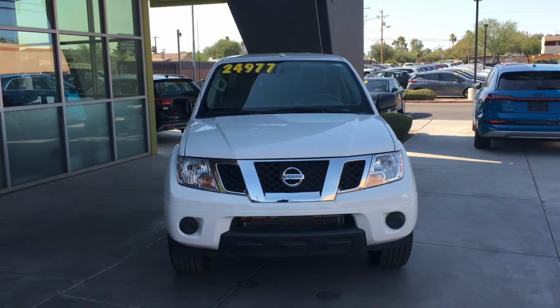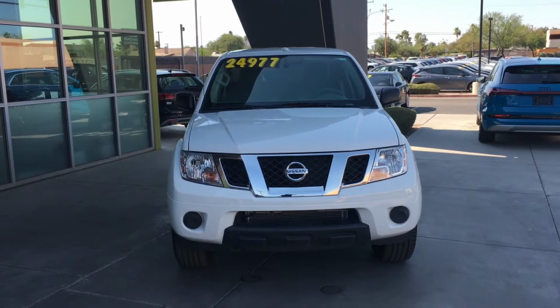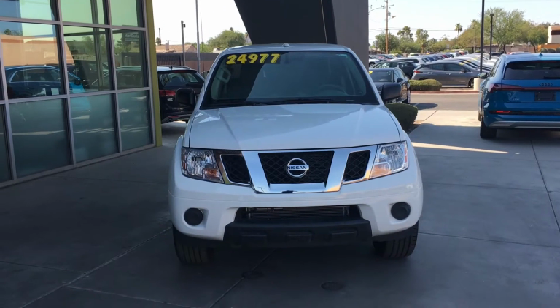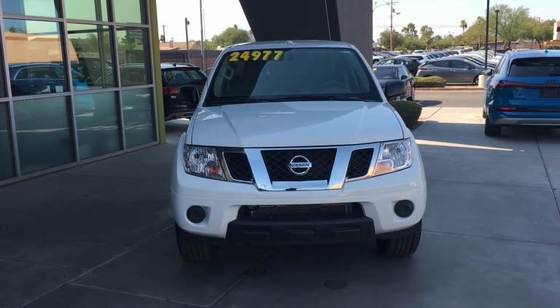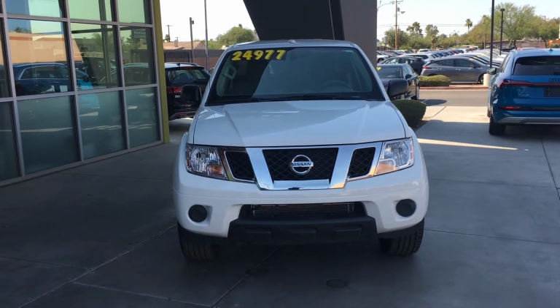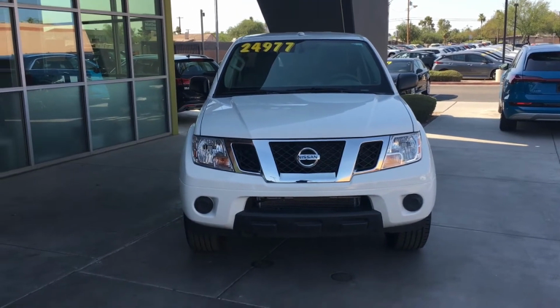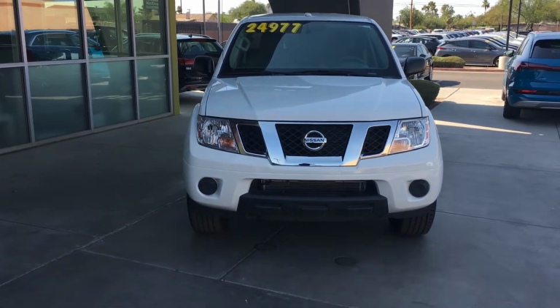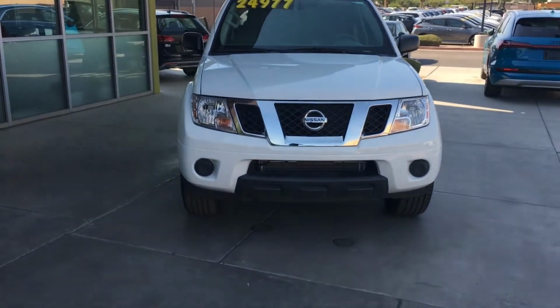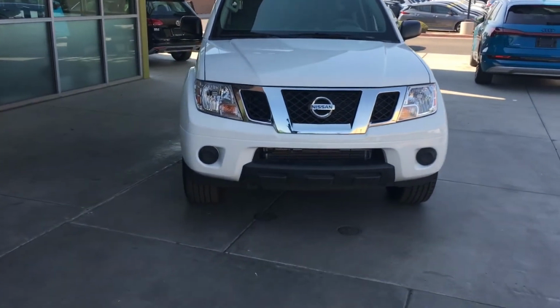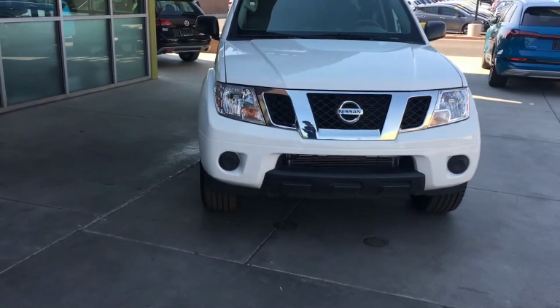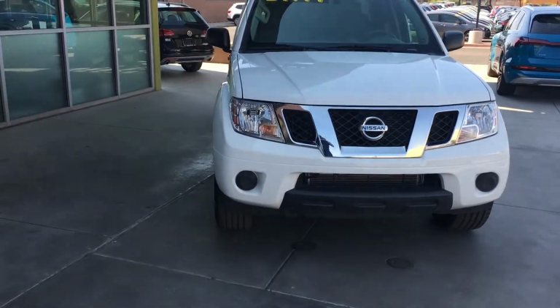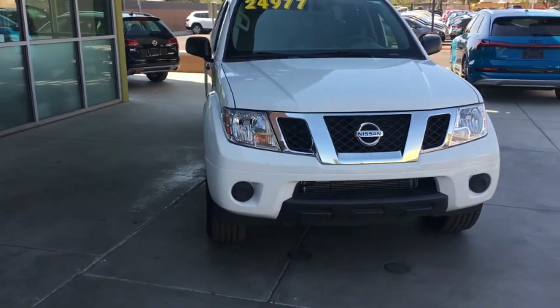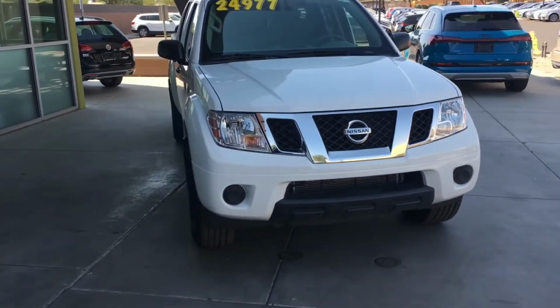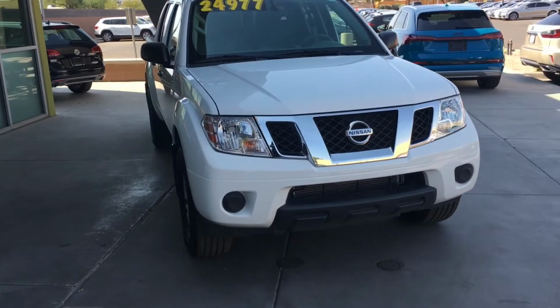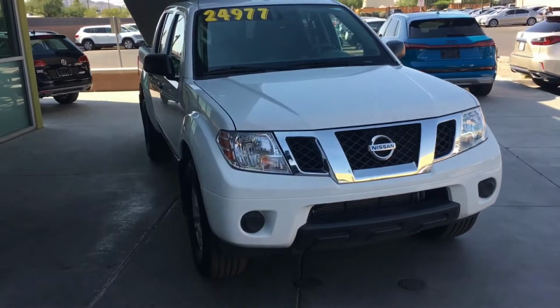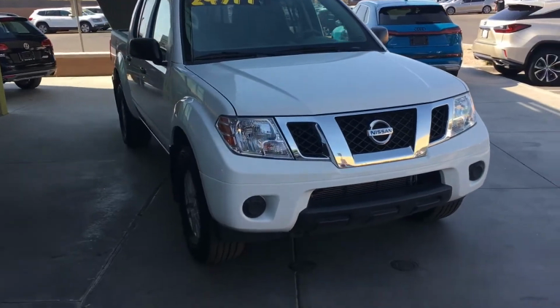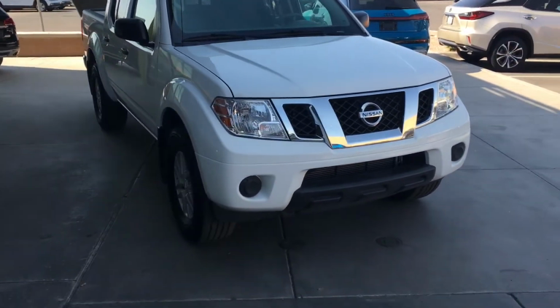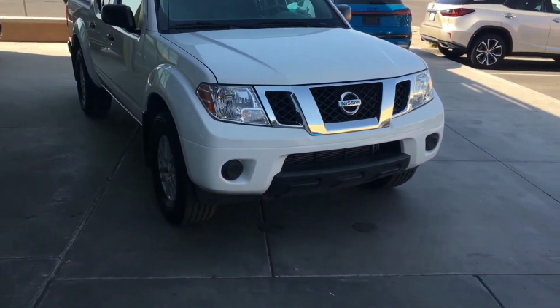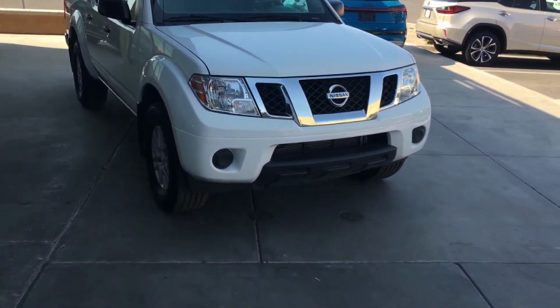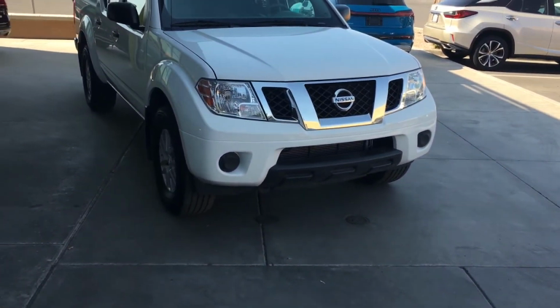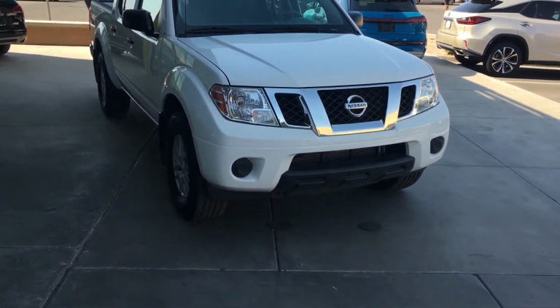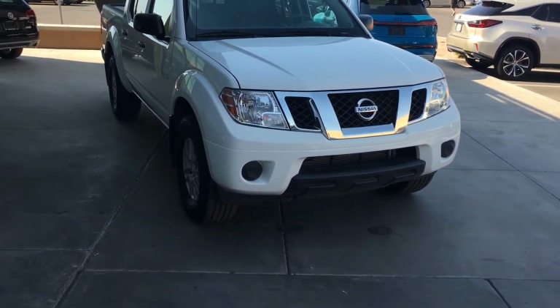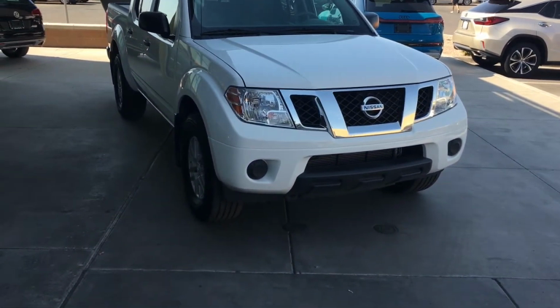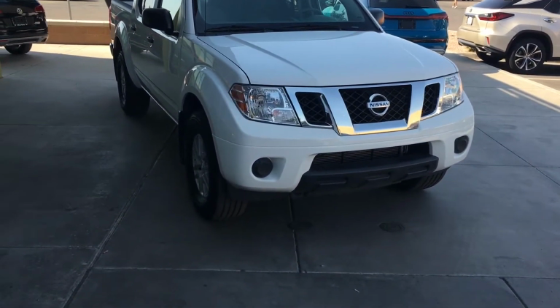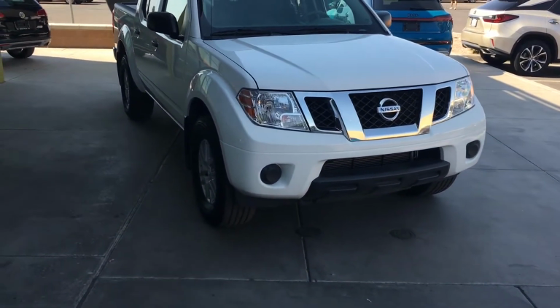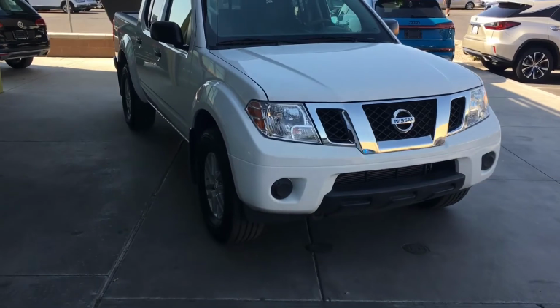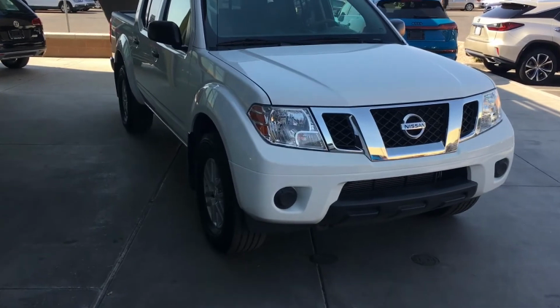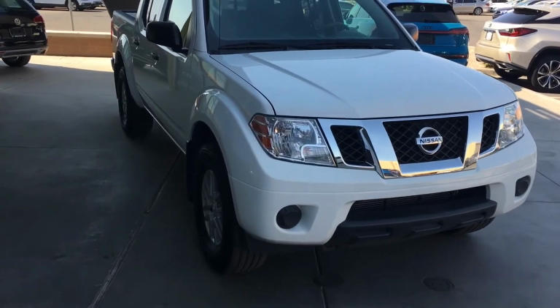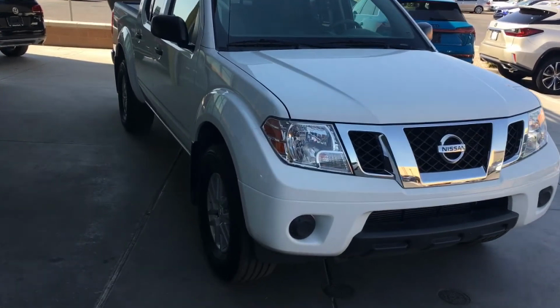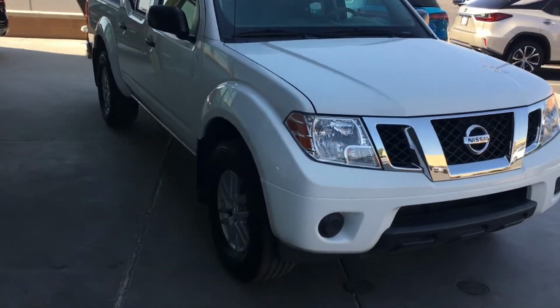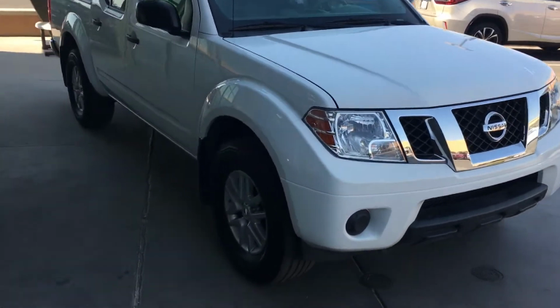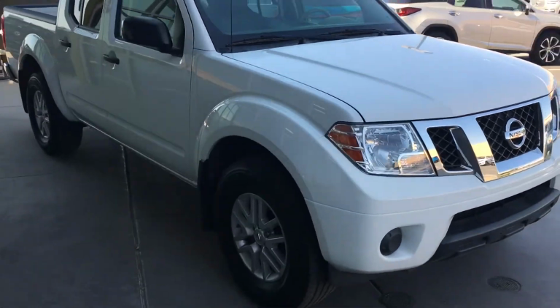What's up everyone, it's Kenyon from Lesseur Car Company, and today I have a 2018 Nissan Frontier SV V6 for you guys. Under the hood, it's a 4-liter 6-cylinder engine that gets 21 miles per gallon on the highway, and it's in all-wheel drive.